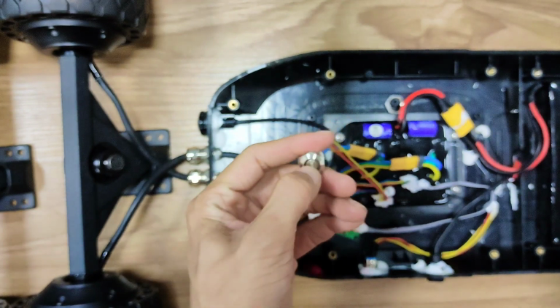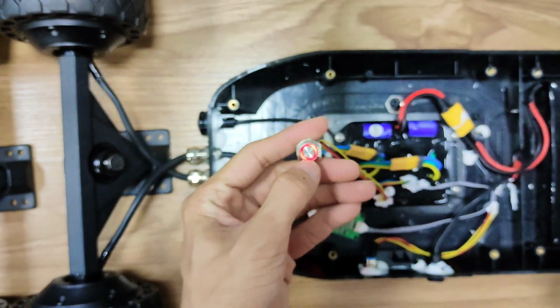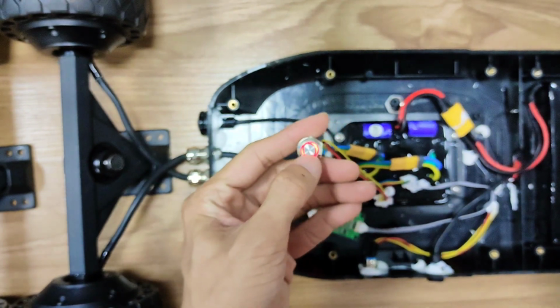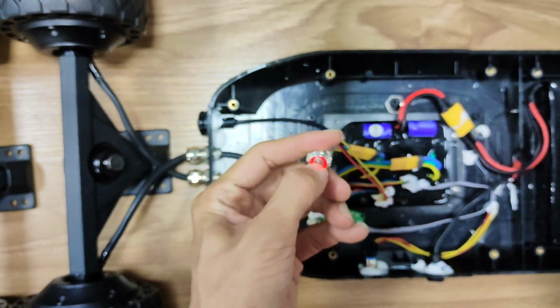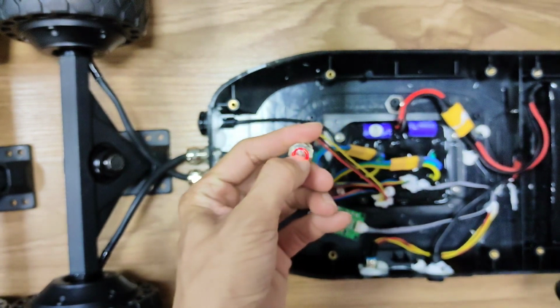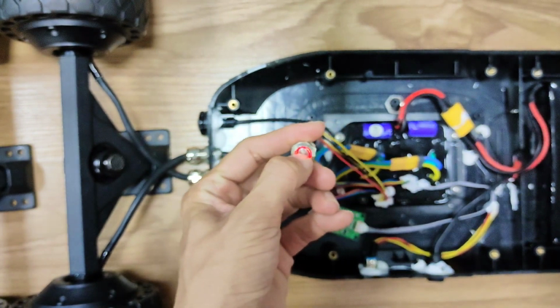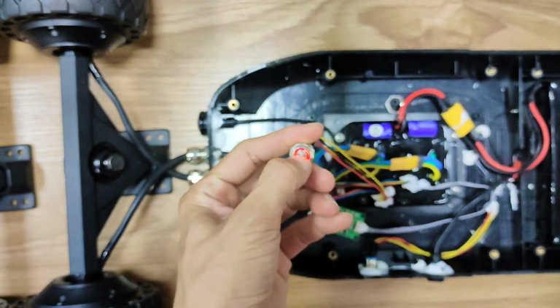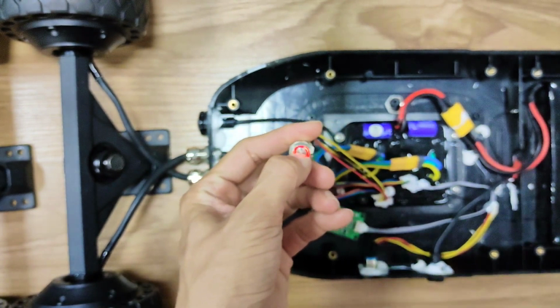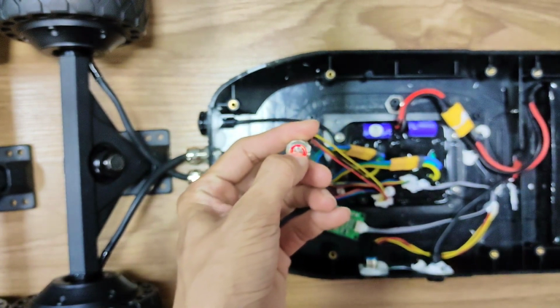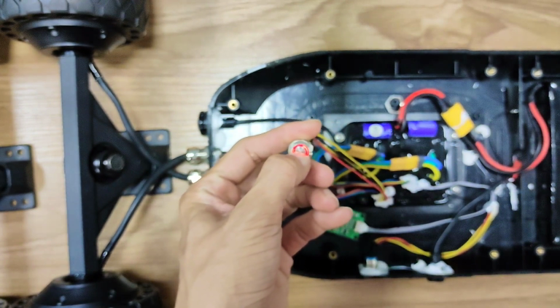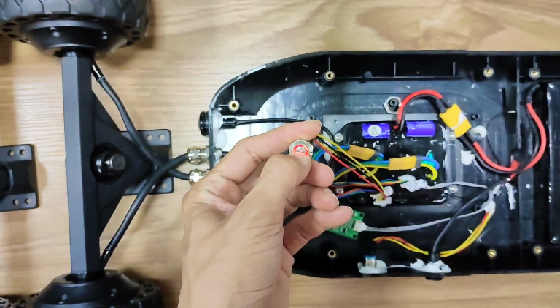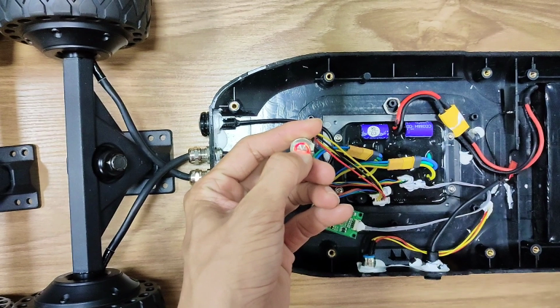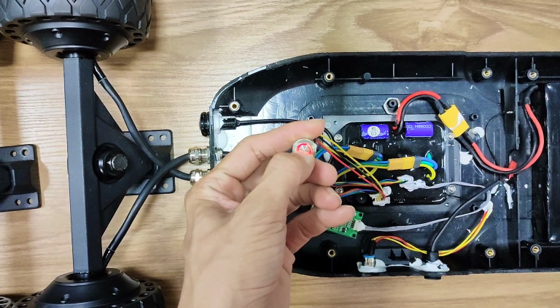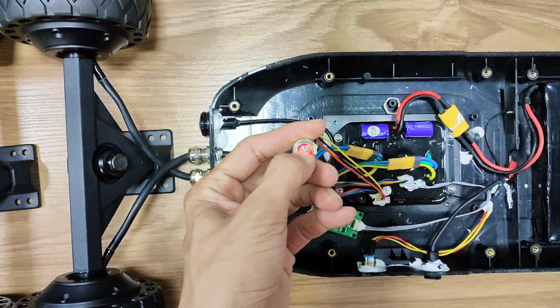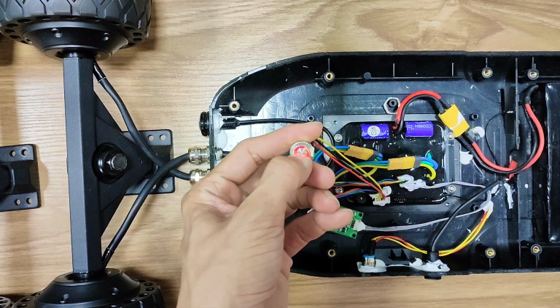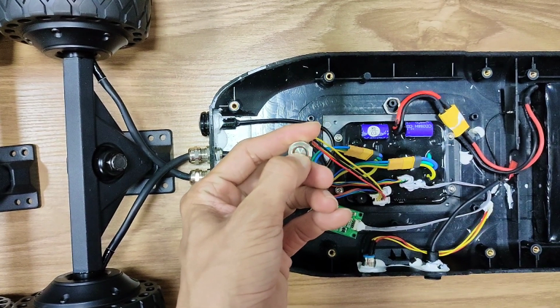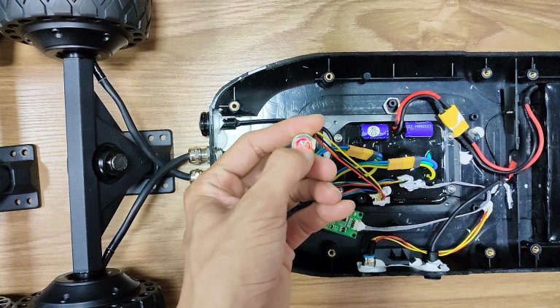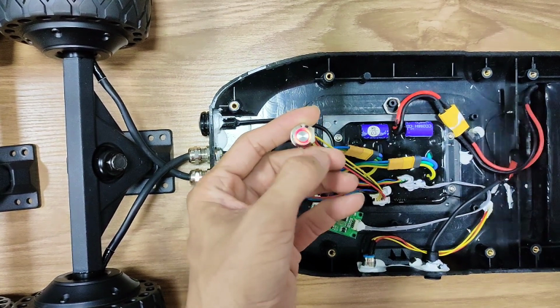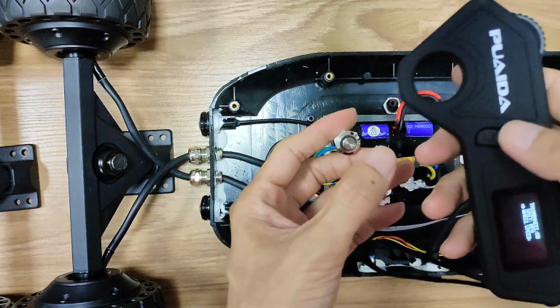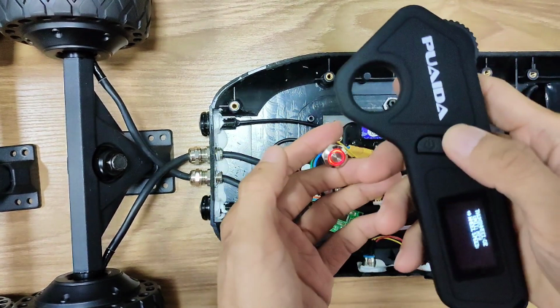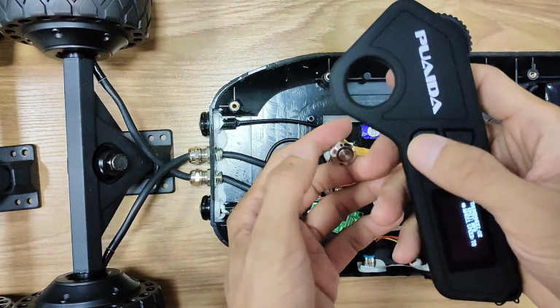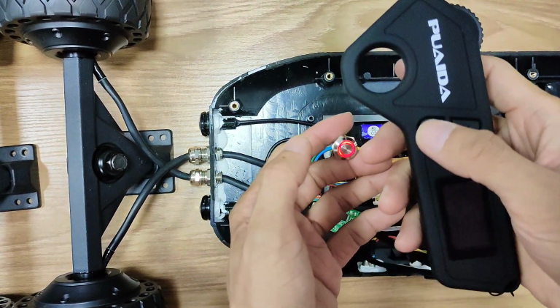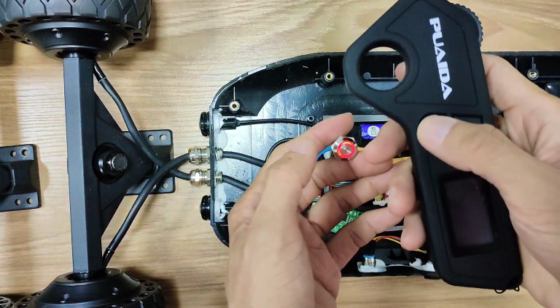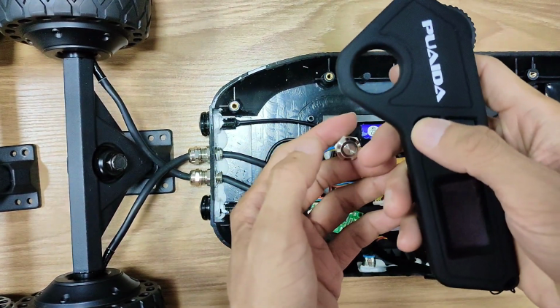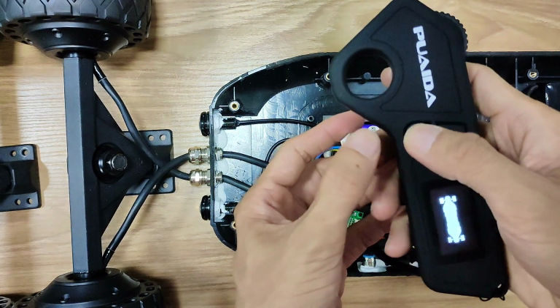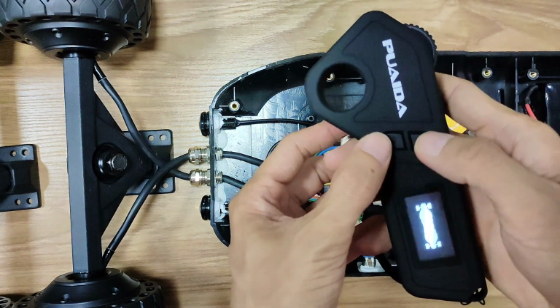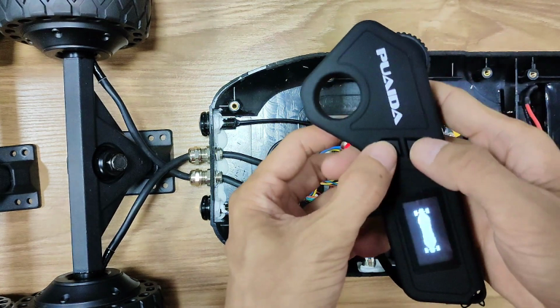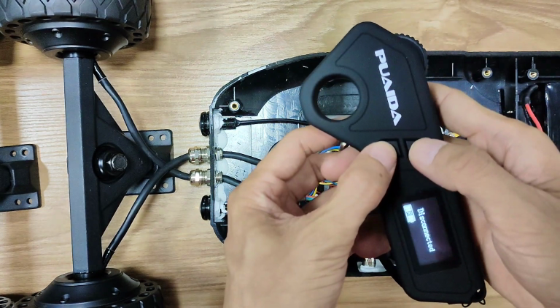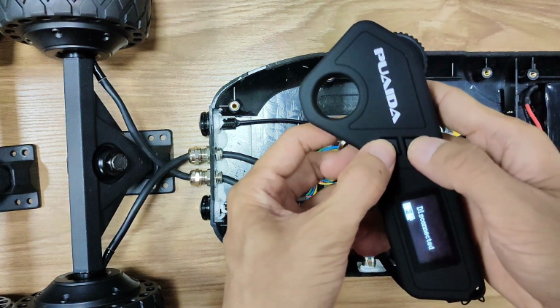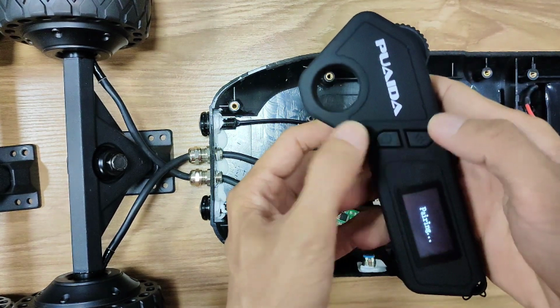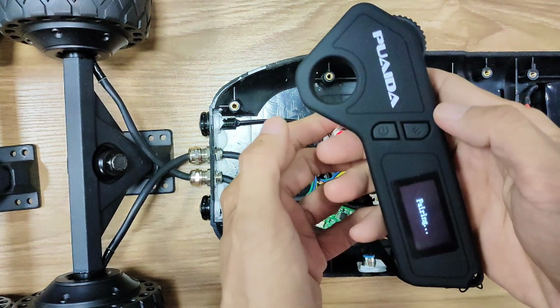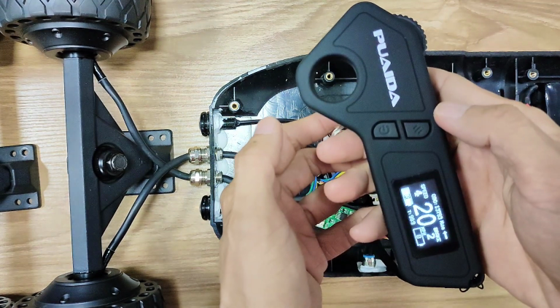Turn on the ESC, then don't press the power button until the light begins to flash. Now turn on the remote. Press these two buttons at the same time — they are paired.